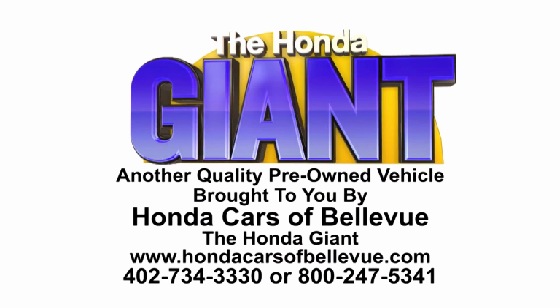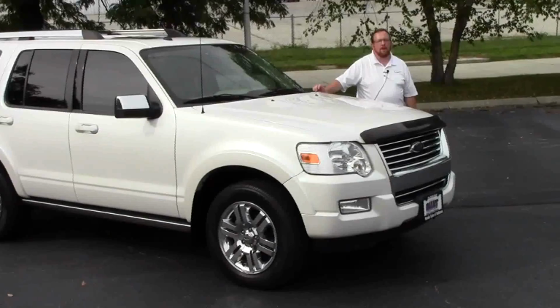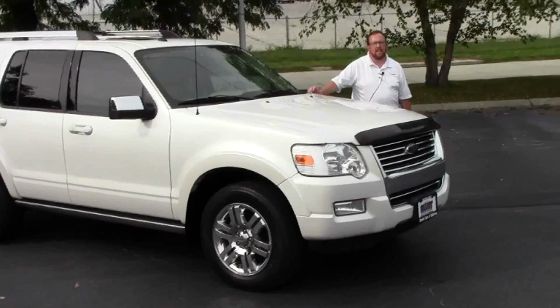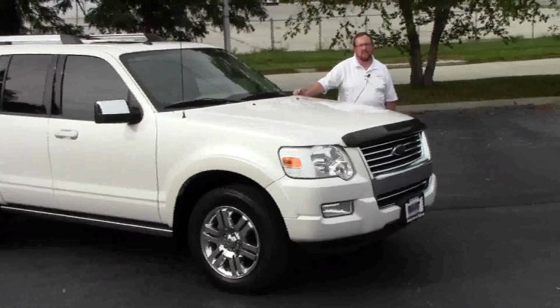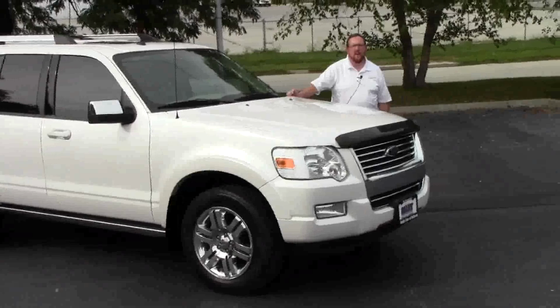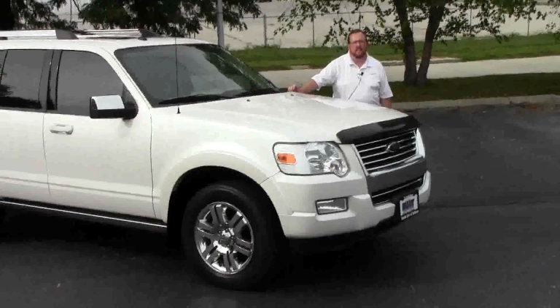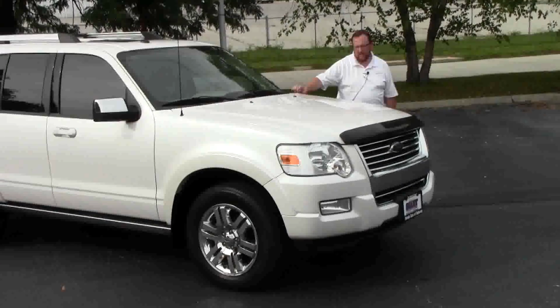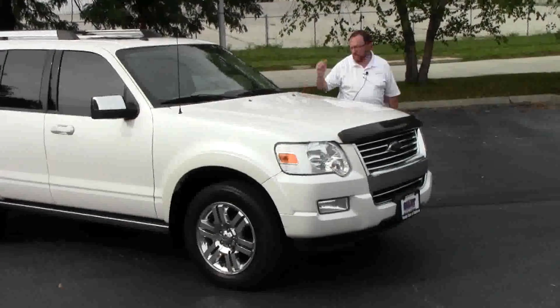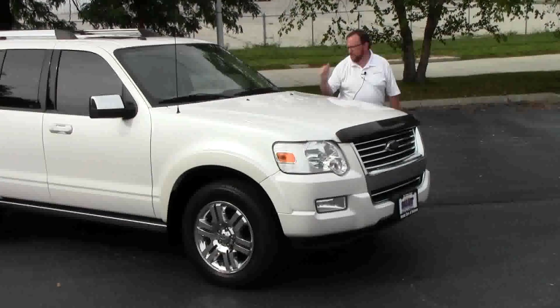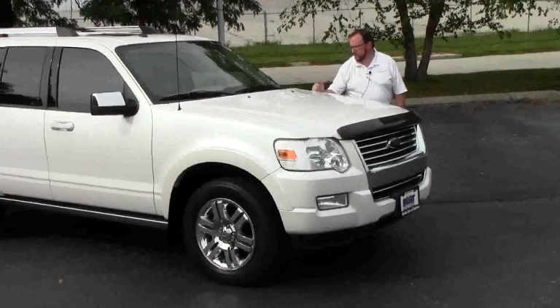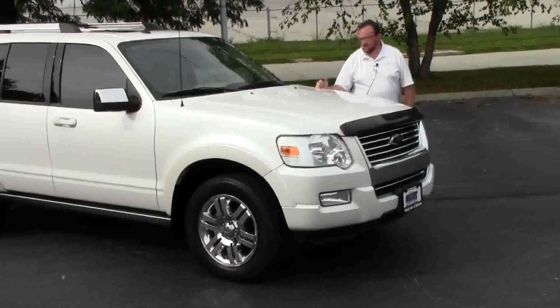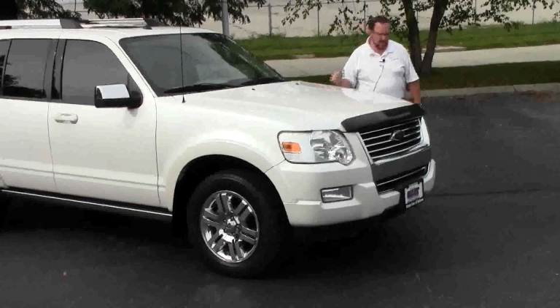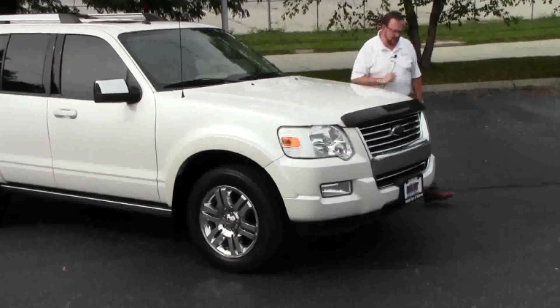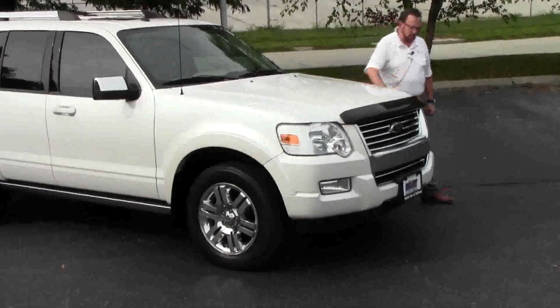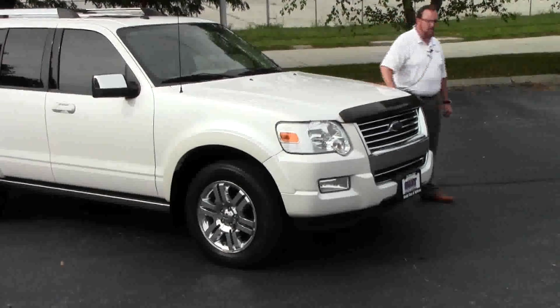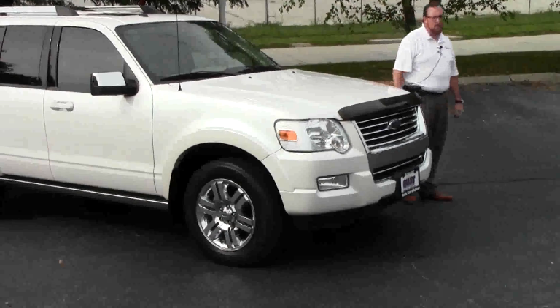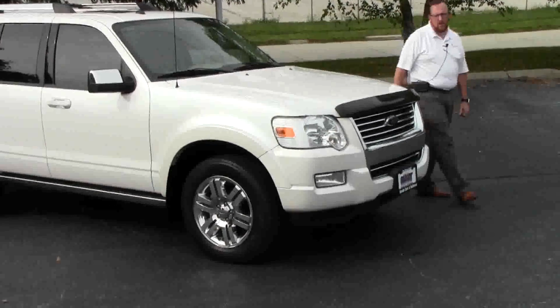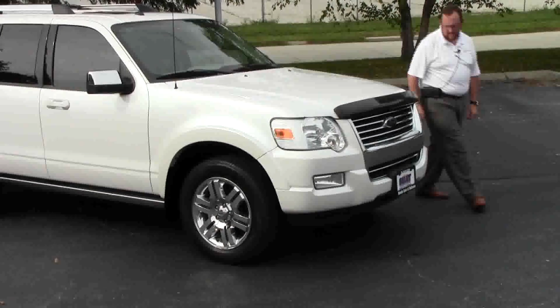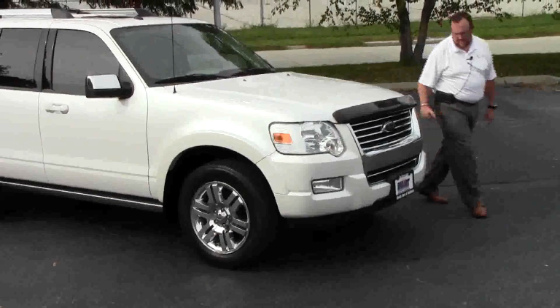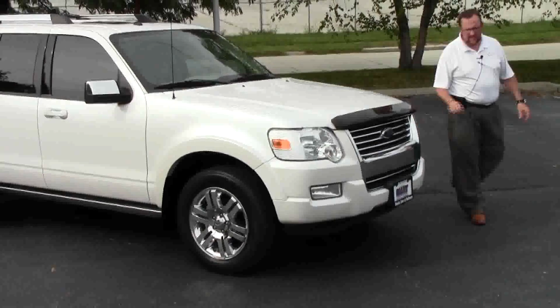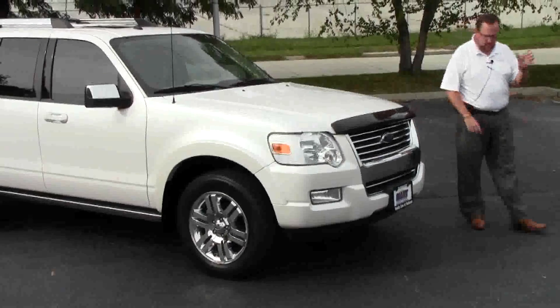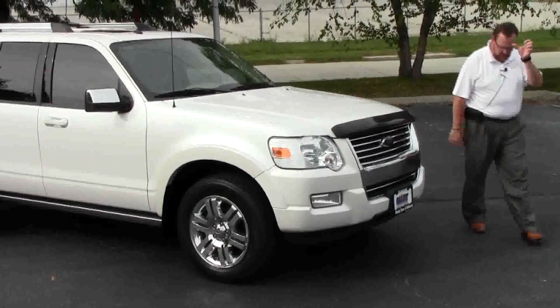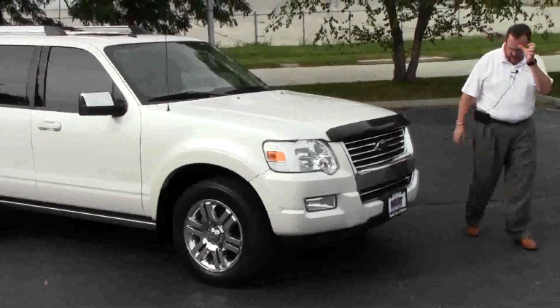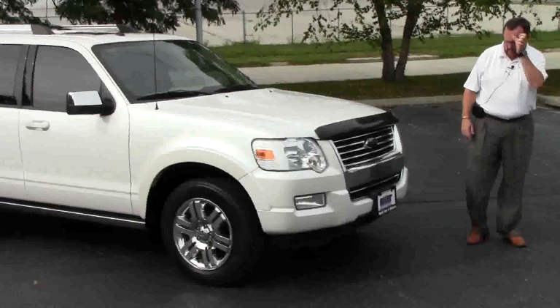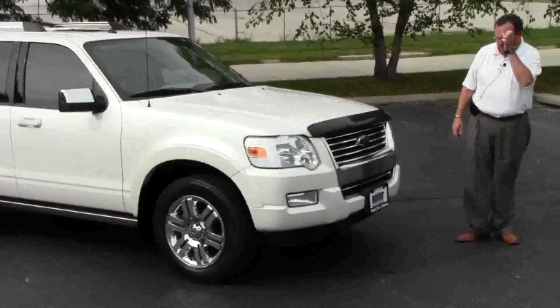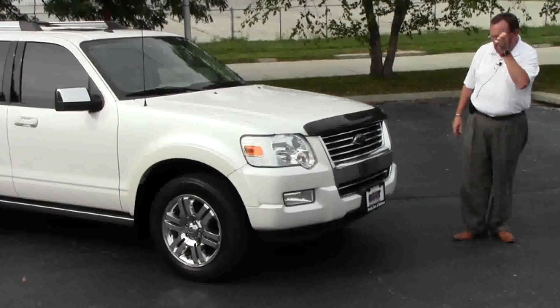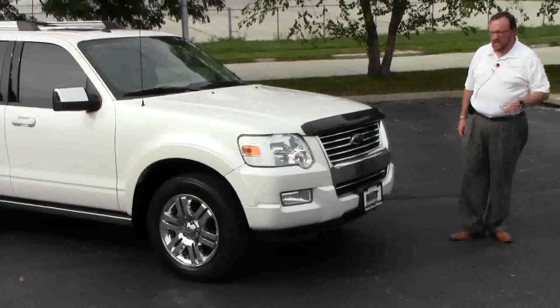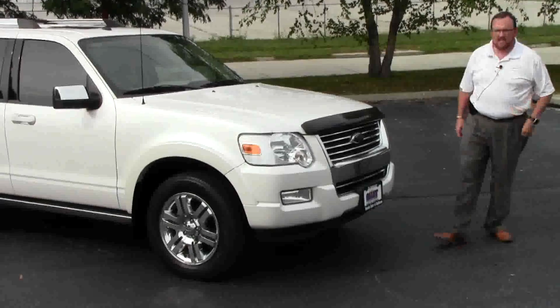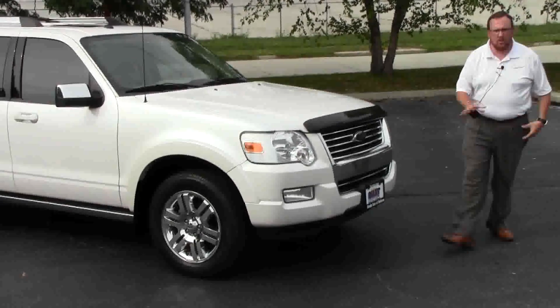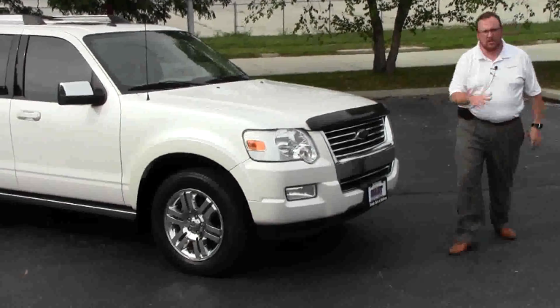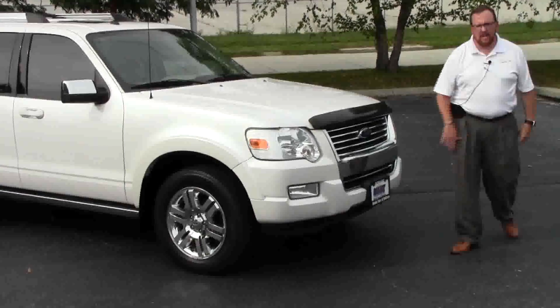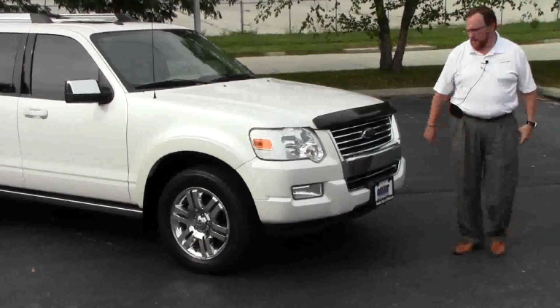Brian Kelly here for Honda Giant. I'm here to show you this 2010 Ford Explorer Limited Edition. Just came in on trade. It's a little over a hundred thousand miles.